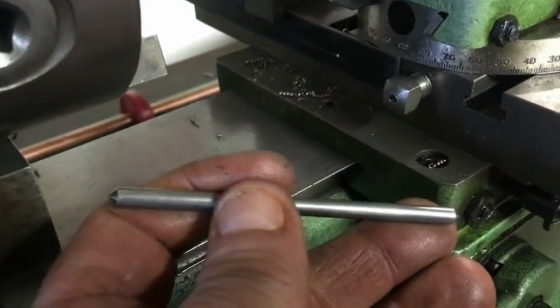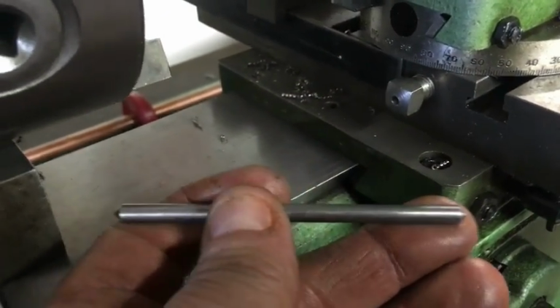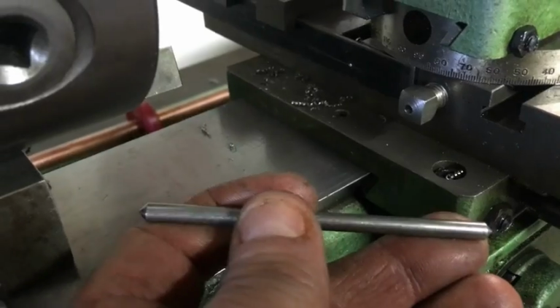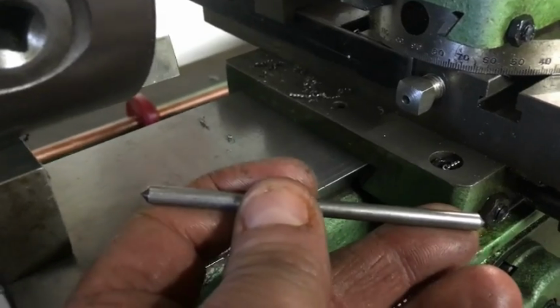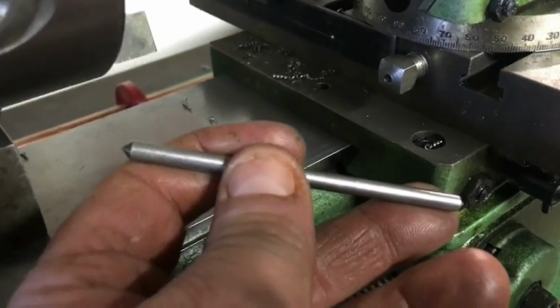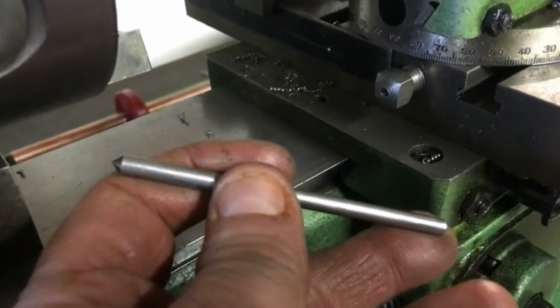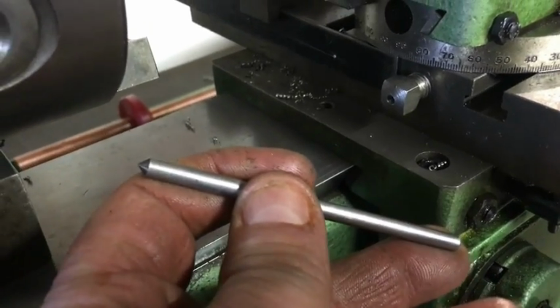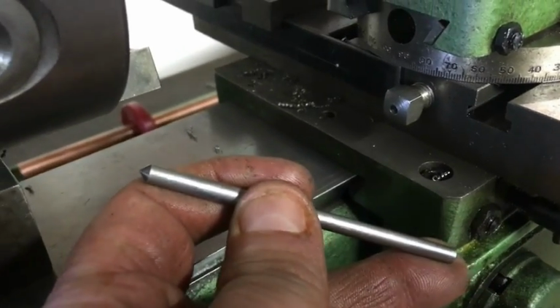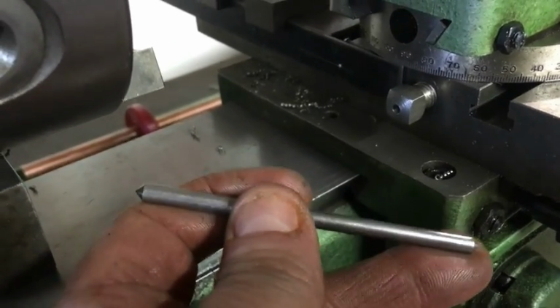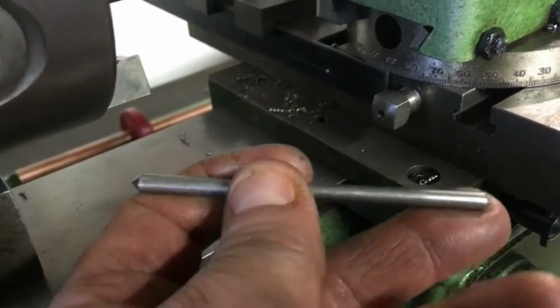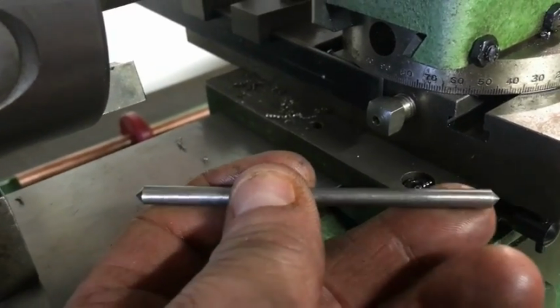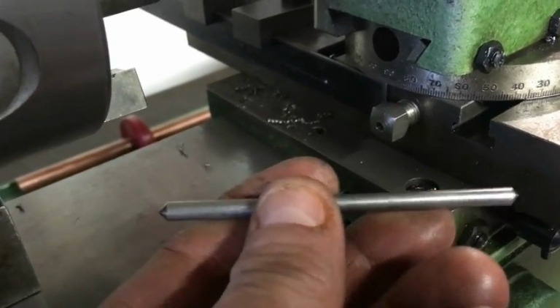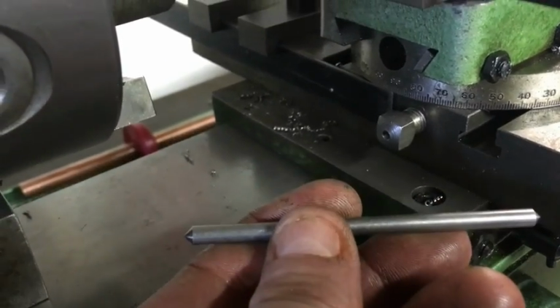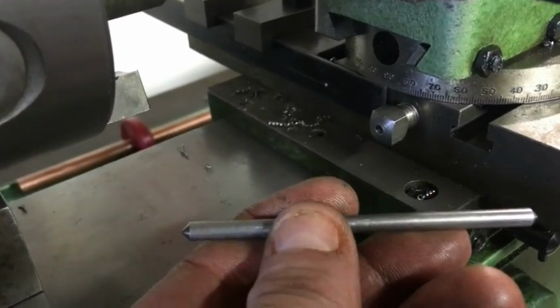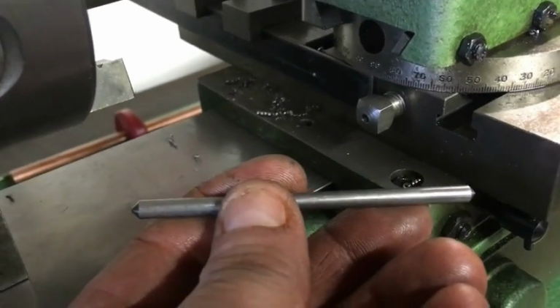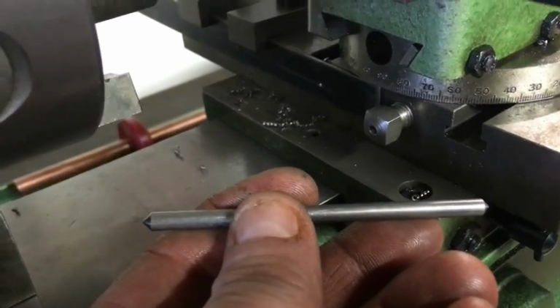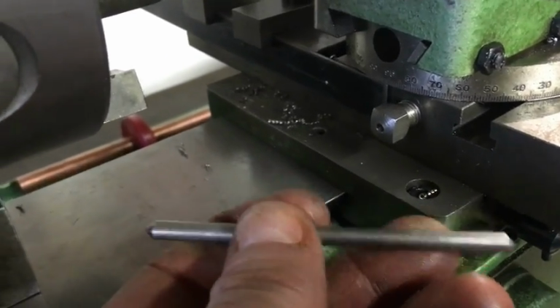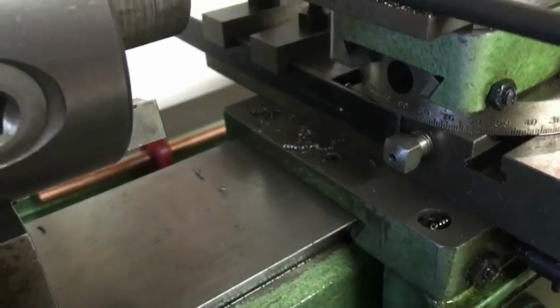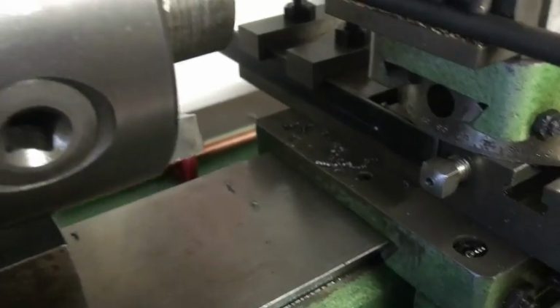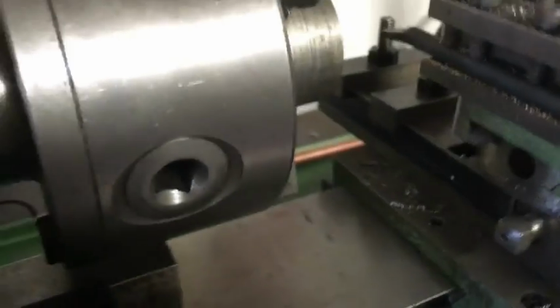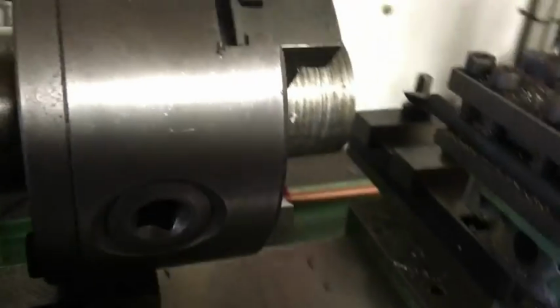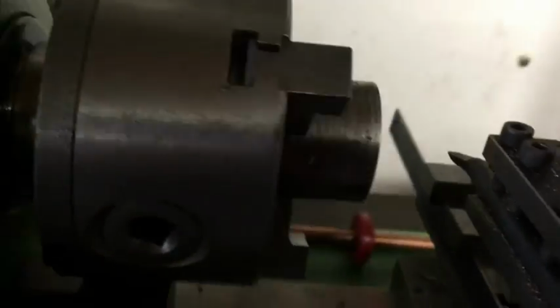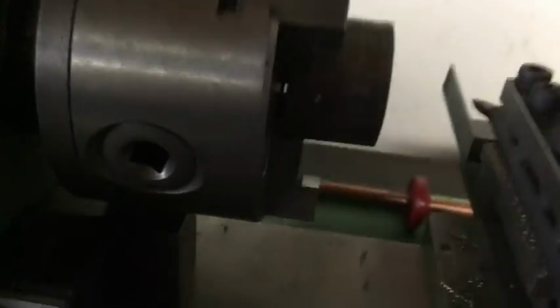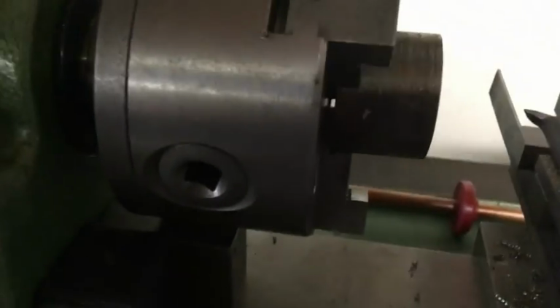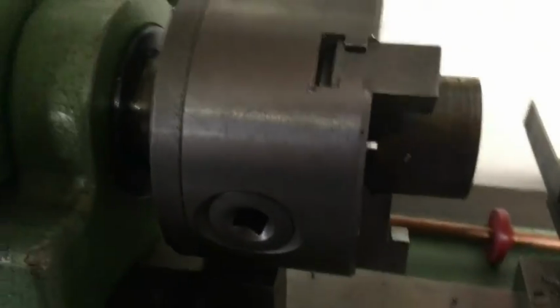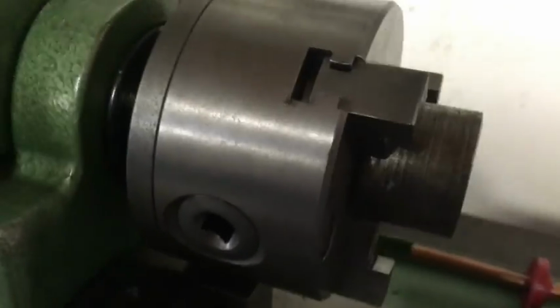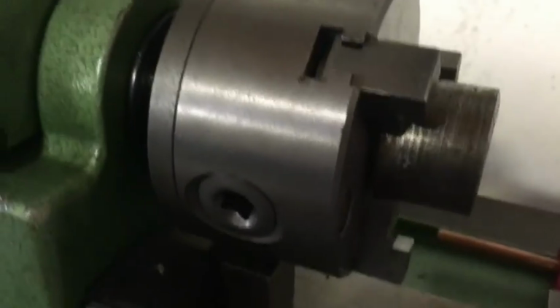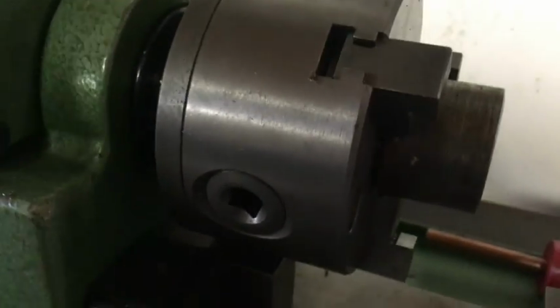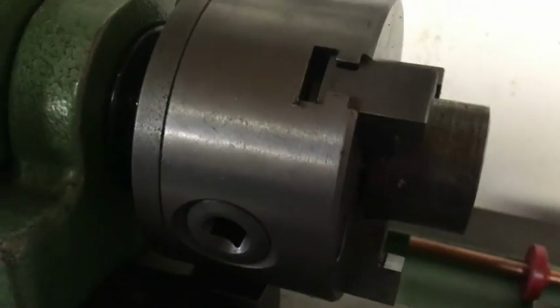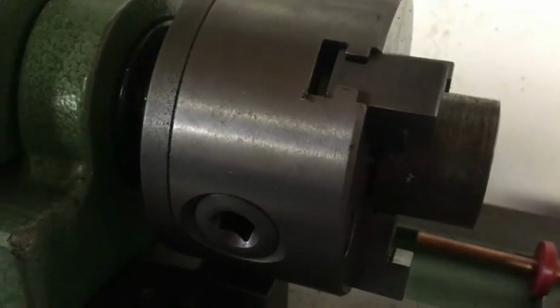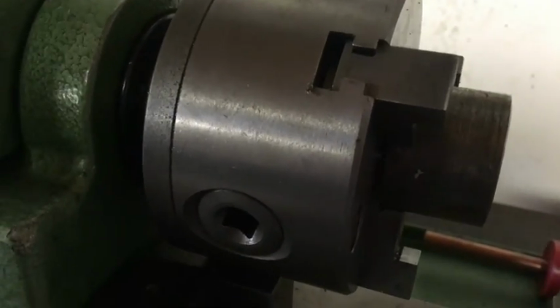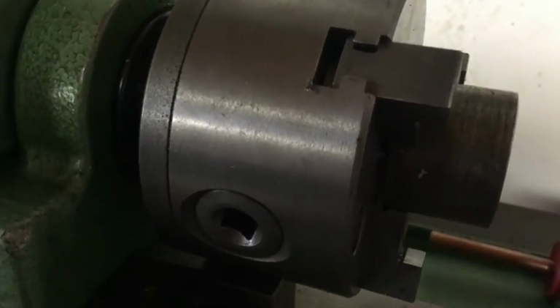This is just a random piece from the scrap bin that I picked out, and I've put two centres on the end. It just happens to be three and a half inches long, so the radius we're going to create on the end of this piece of bar in the chuck will be three and a half inches.